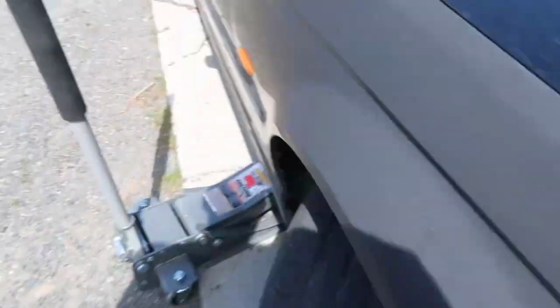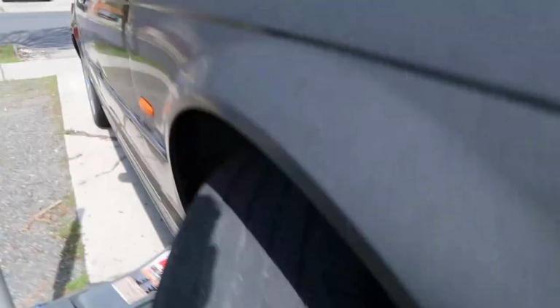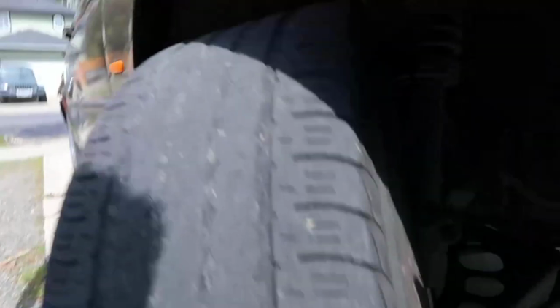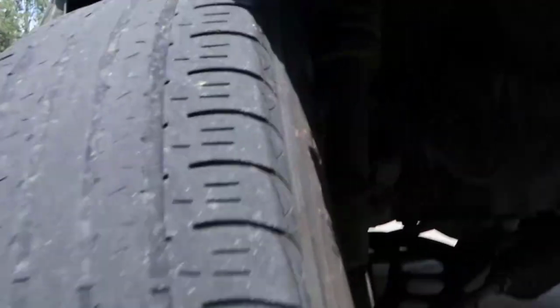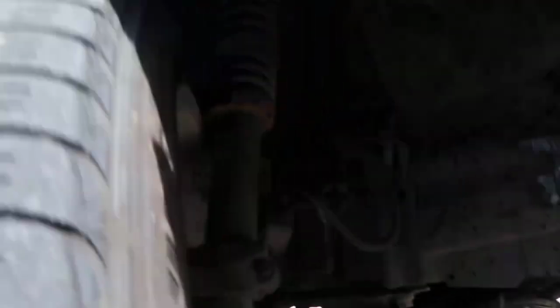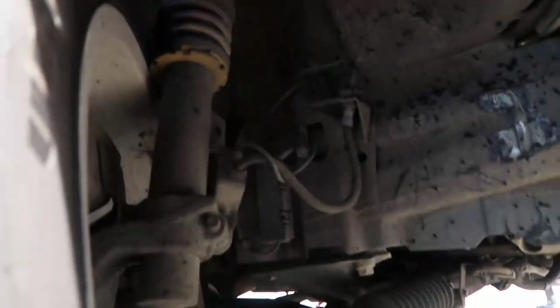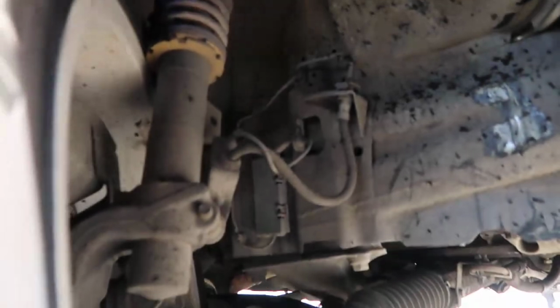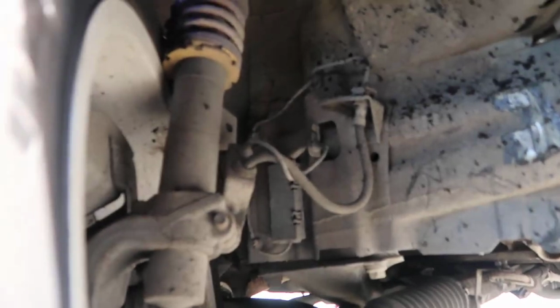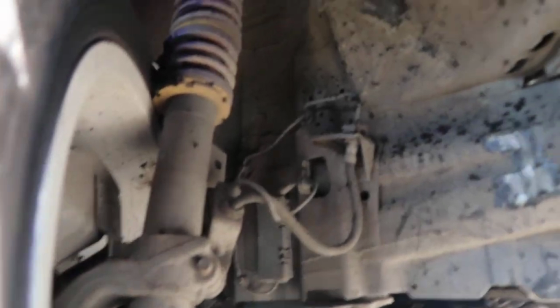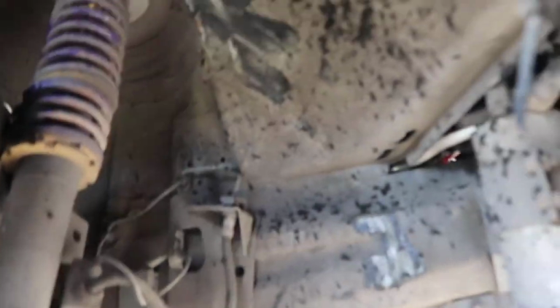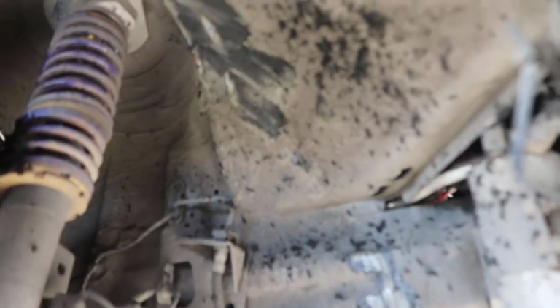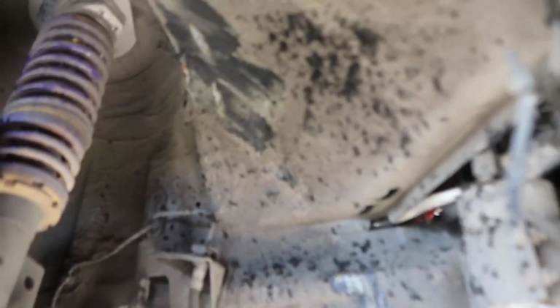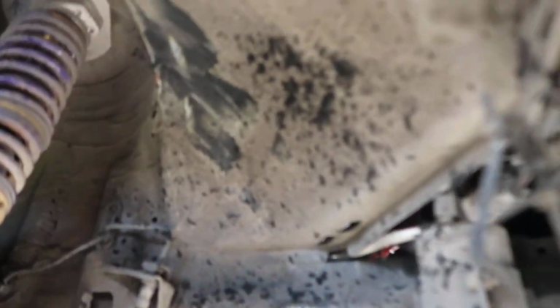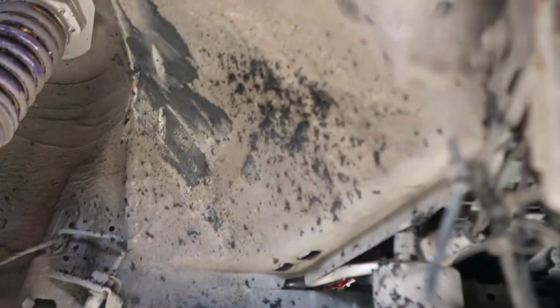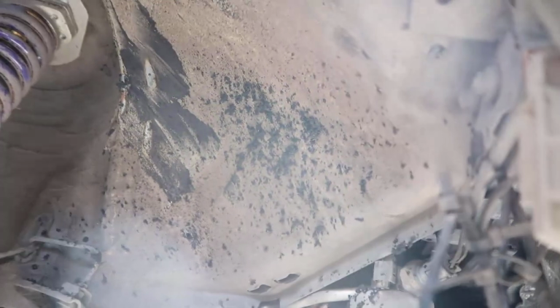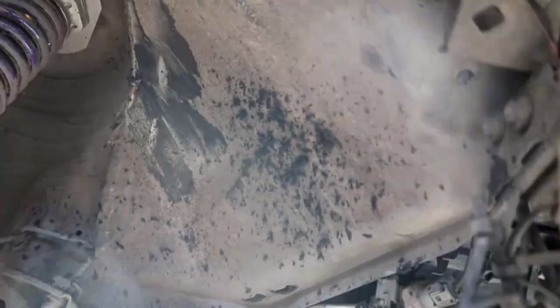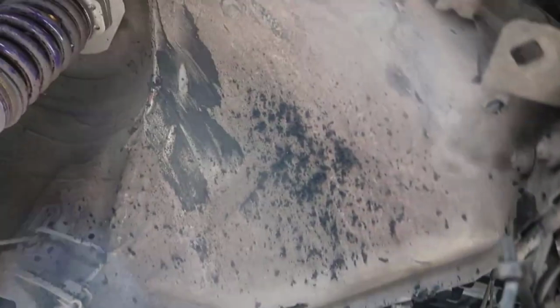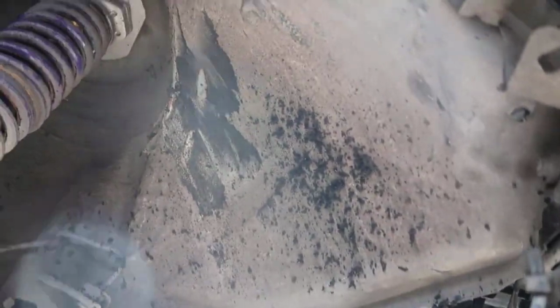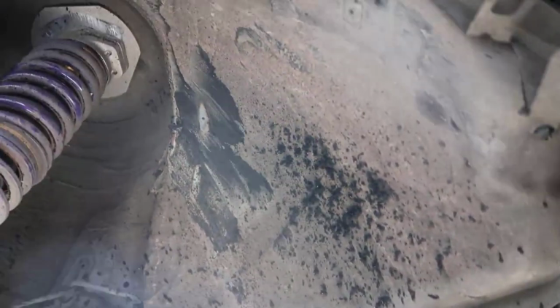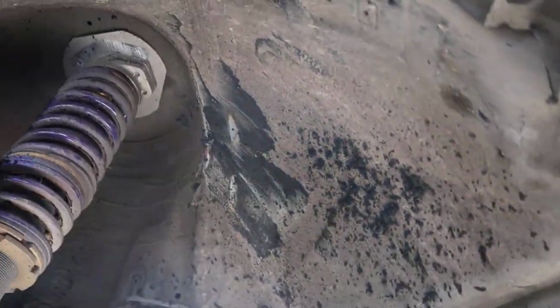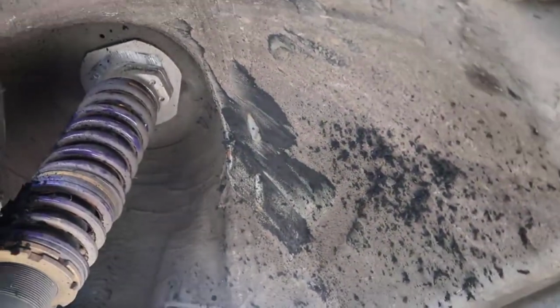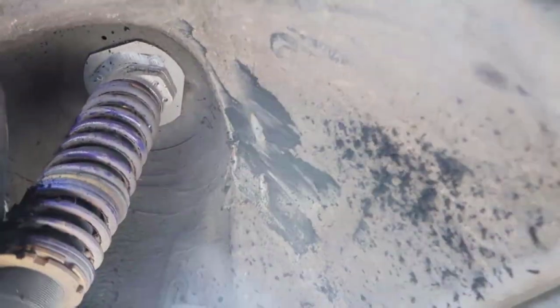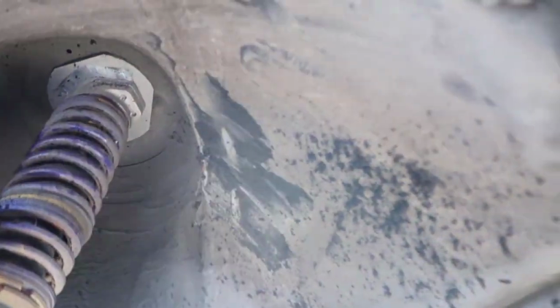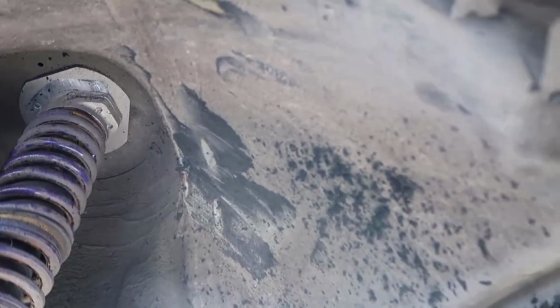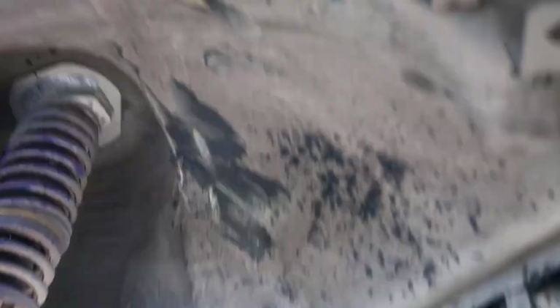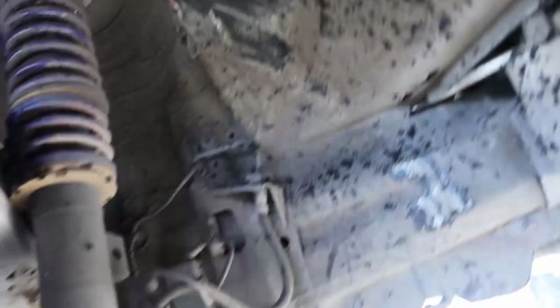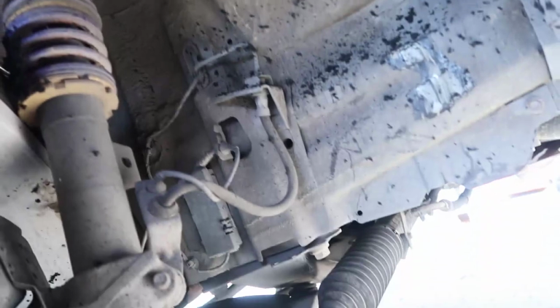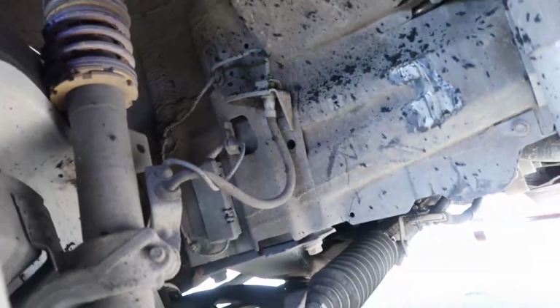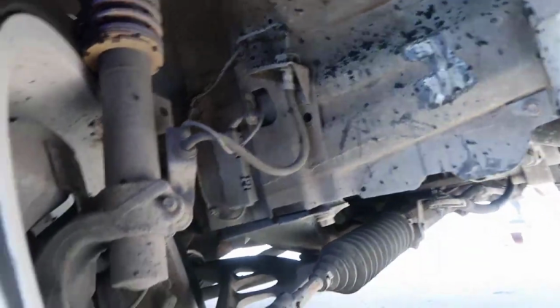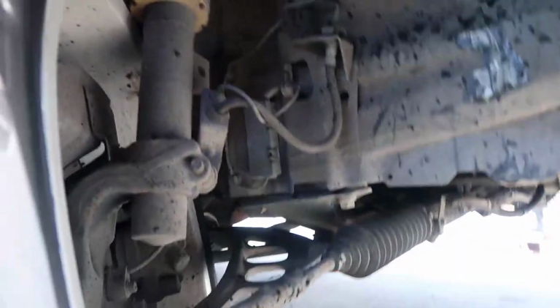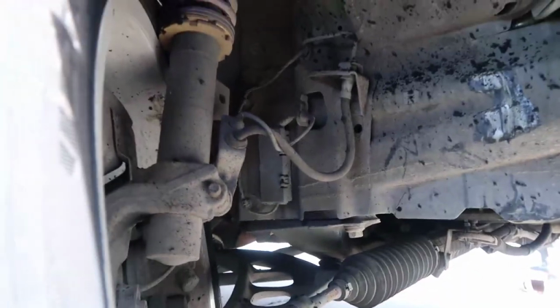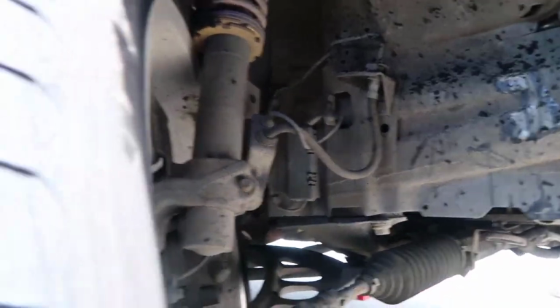Look how much clearance we have. It was hitting there because it's too low. That's why I've been screwing my tires when I drift.